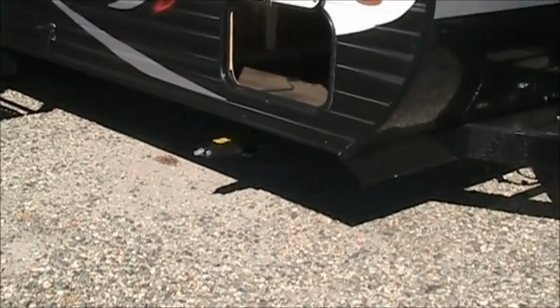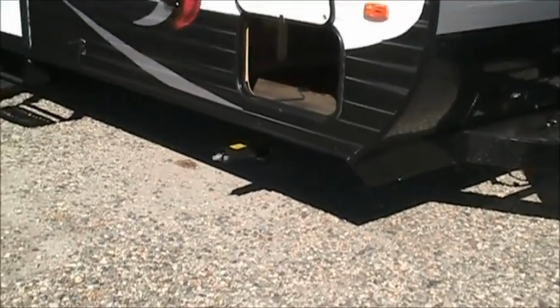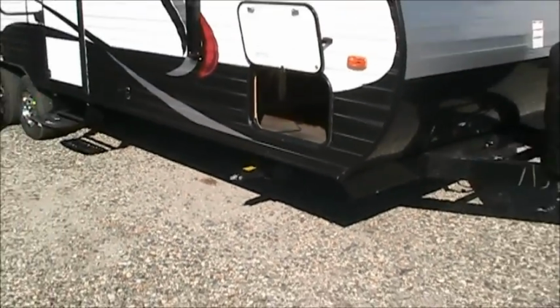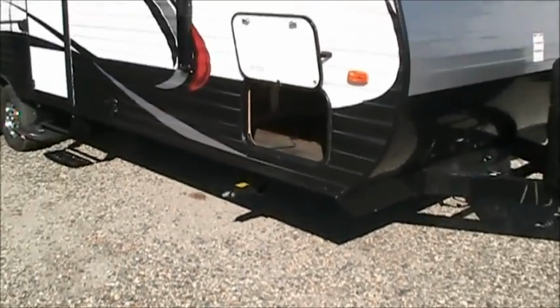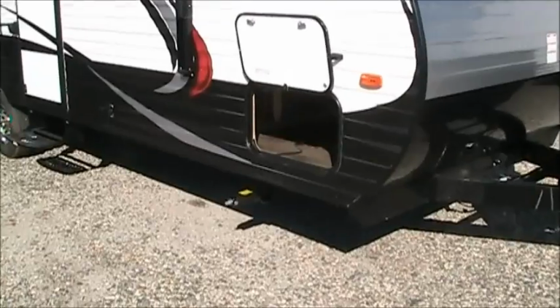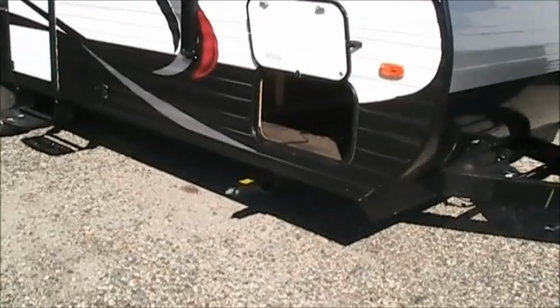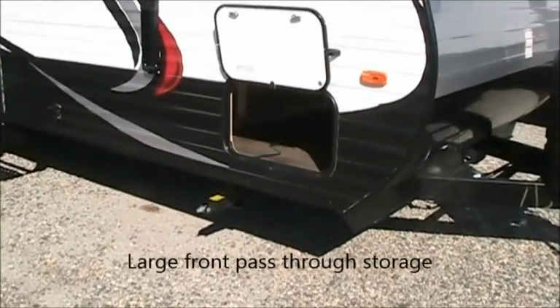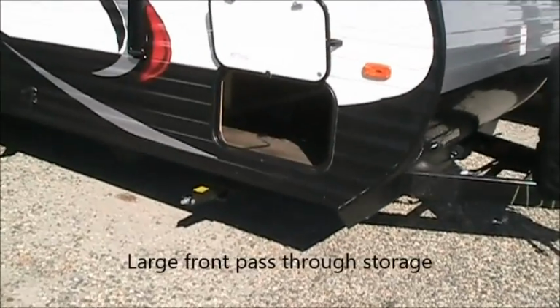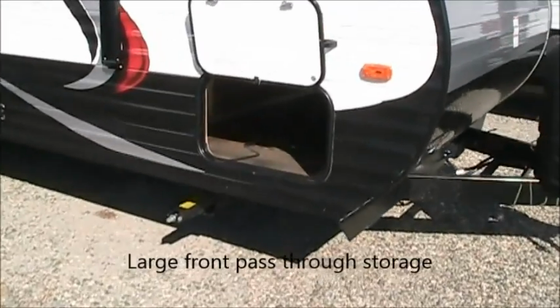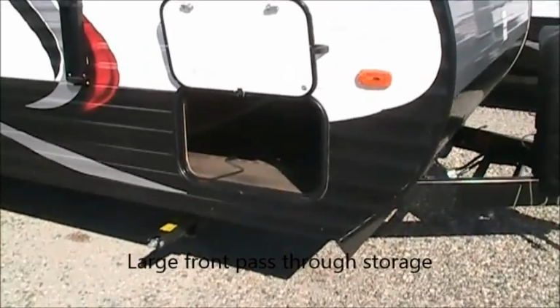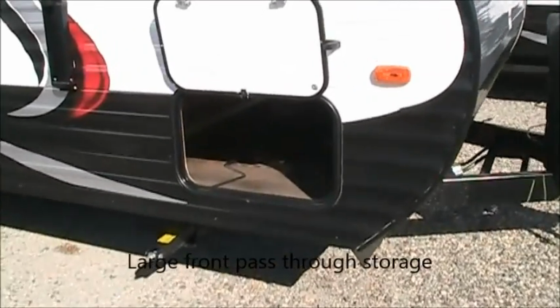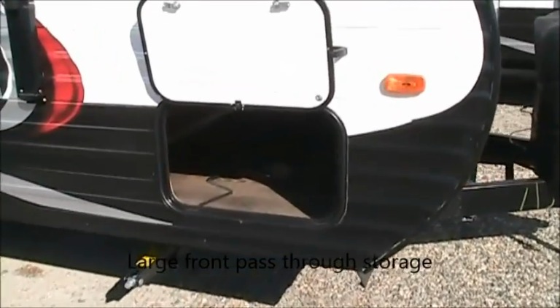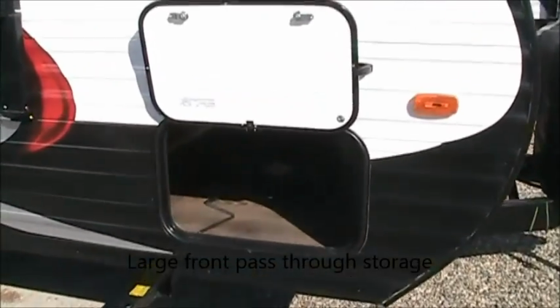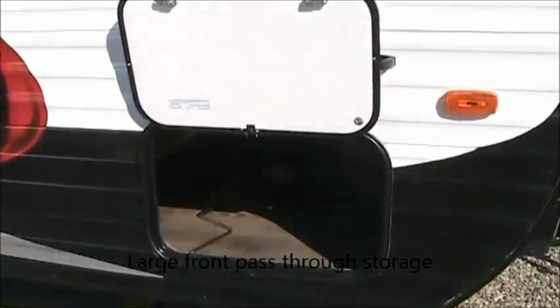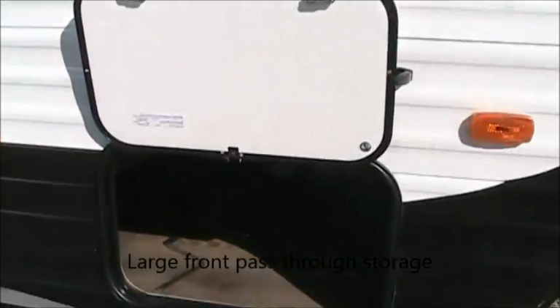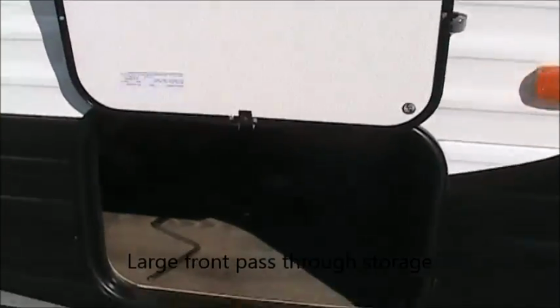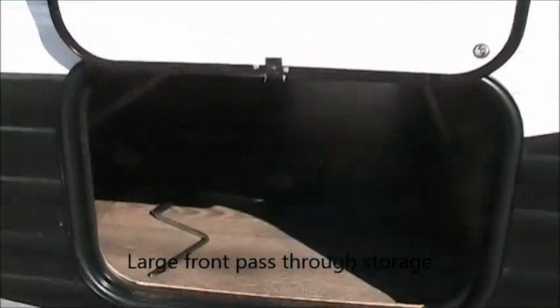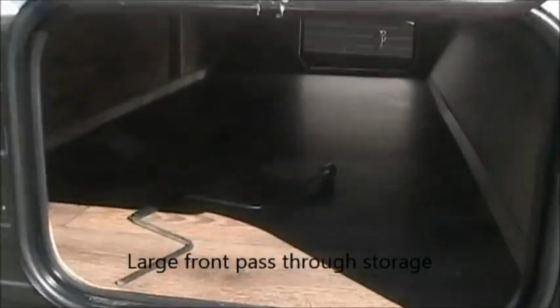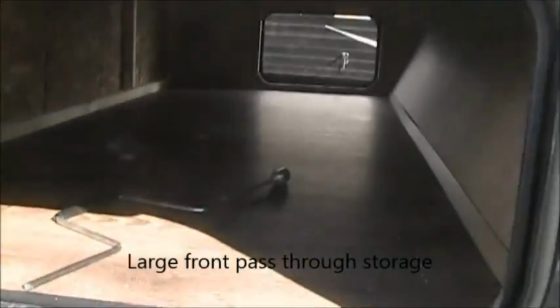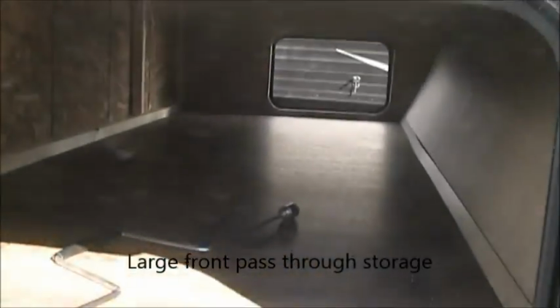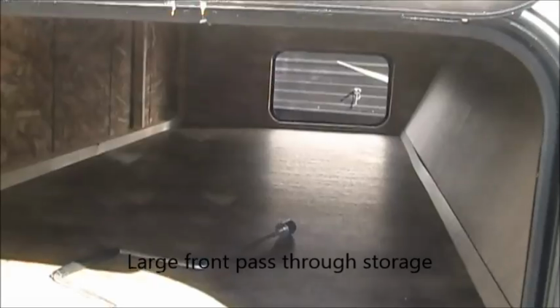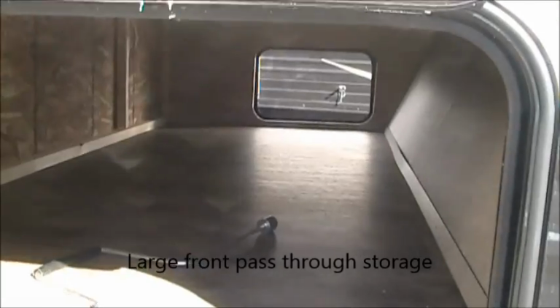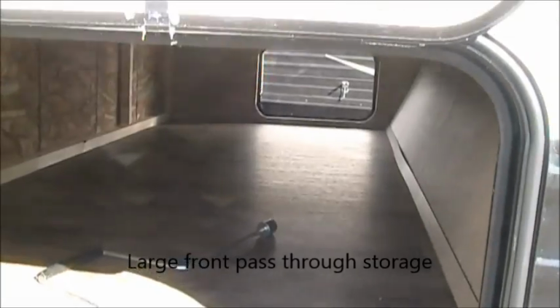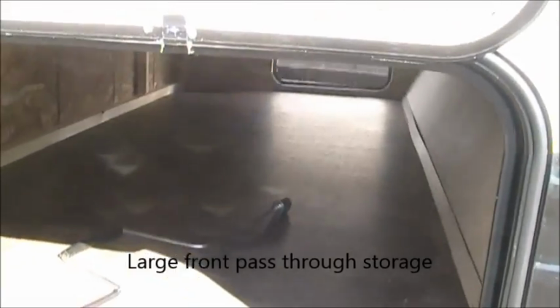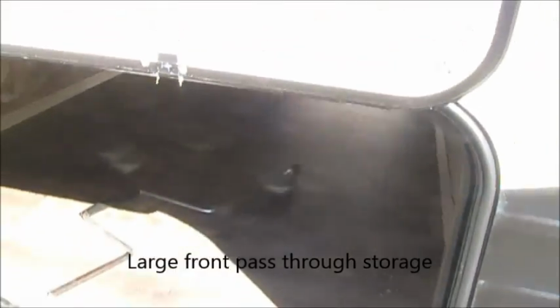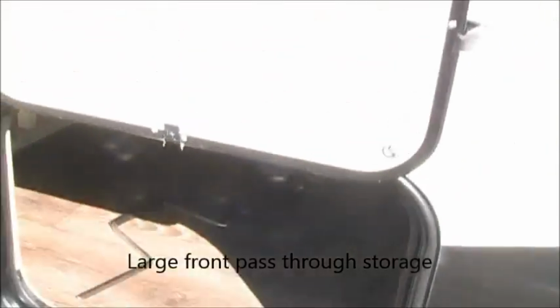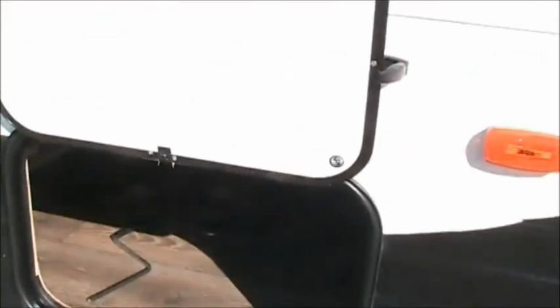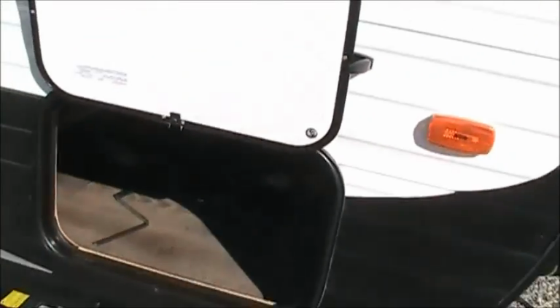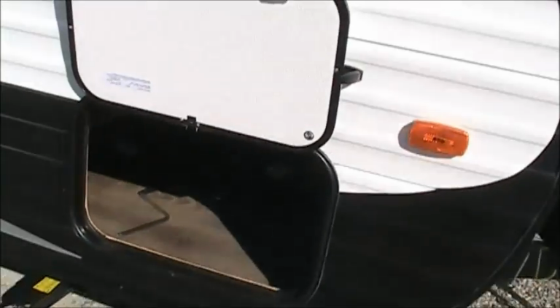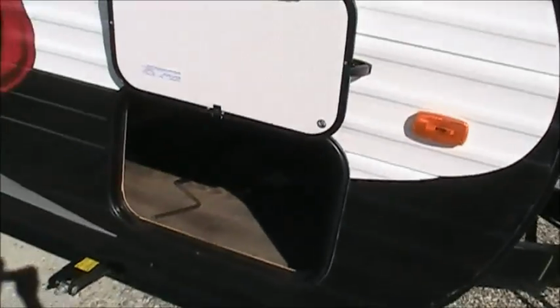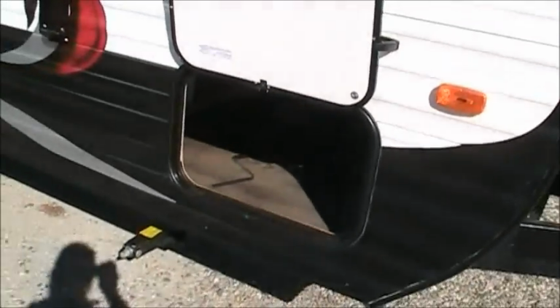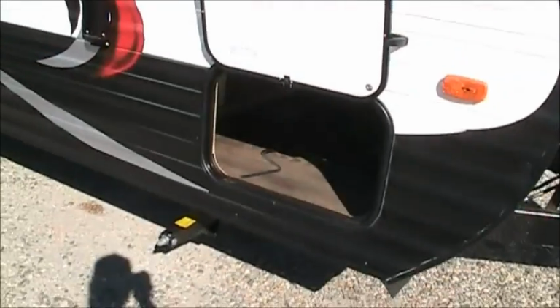You also can see that we have a pass-through storage. That pass-through storage goes all the way through and it is very, very big. So you can fit a lot of stuff in there, which a lot of companies are really not very good about.